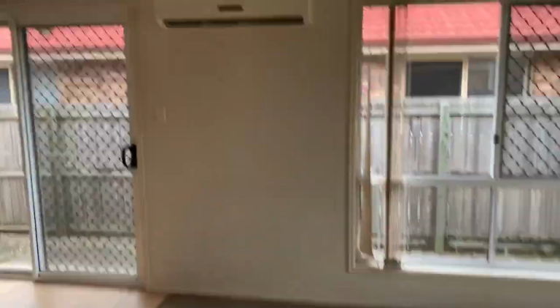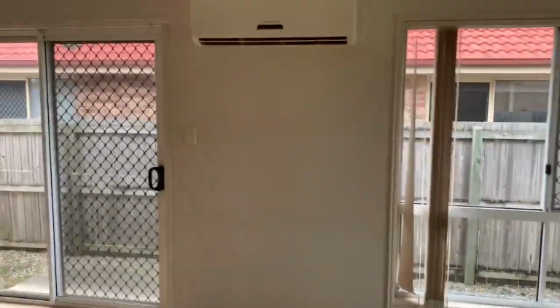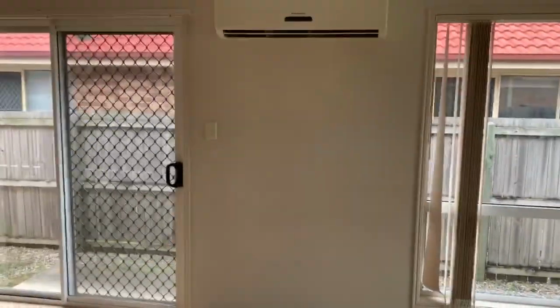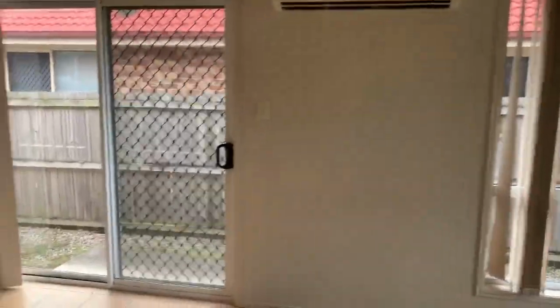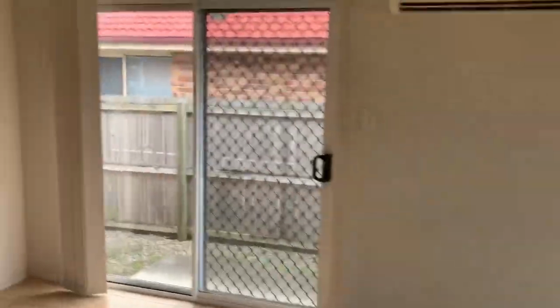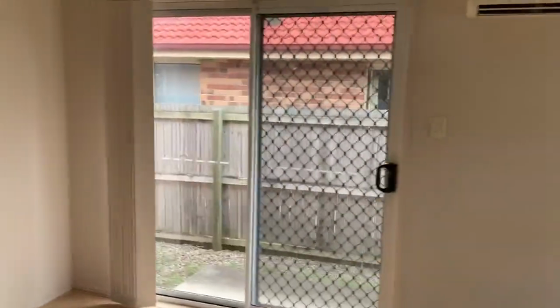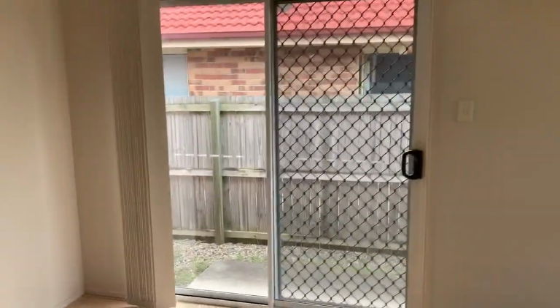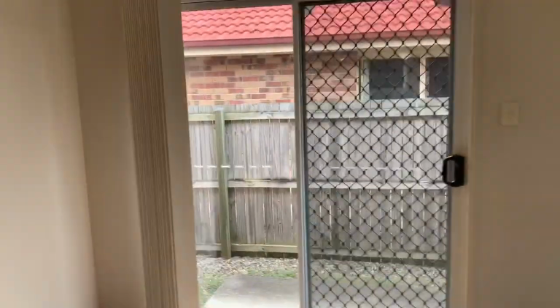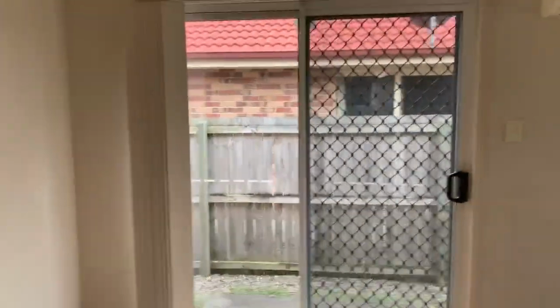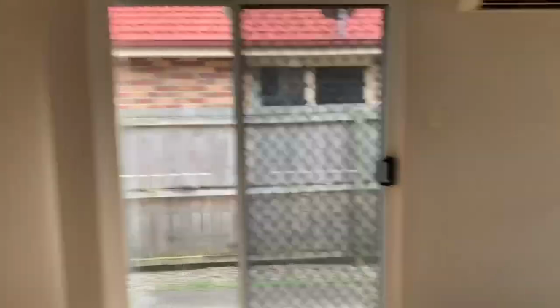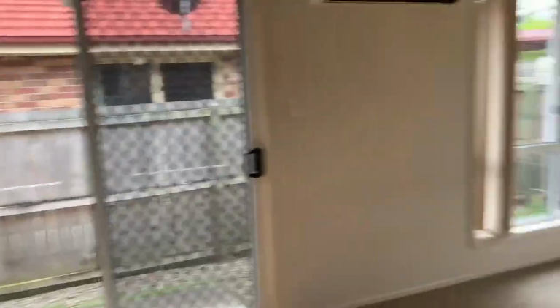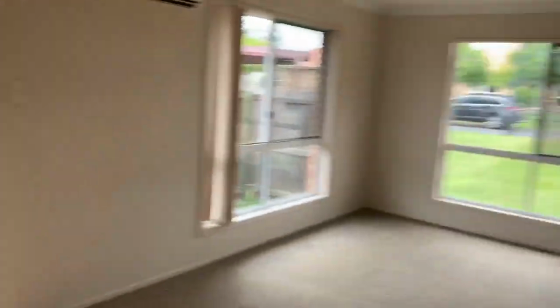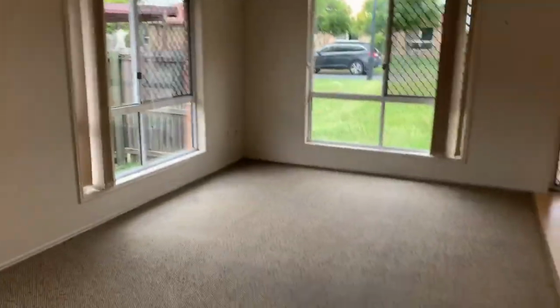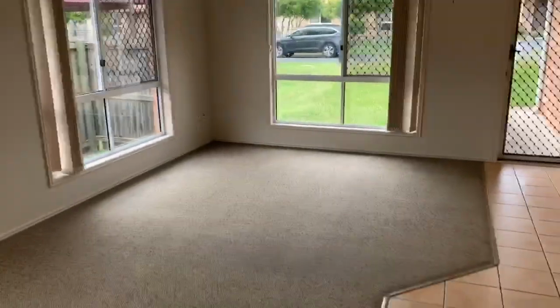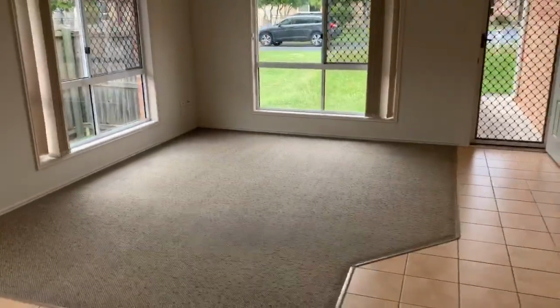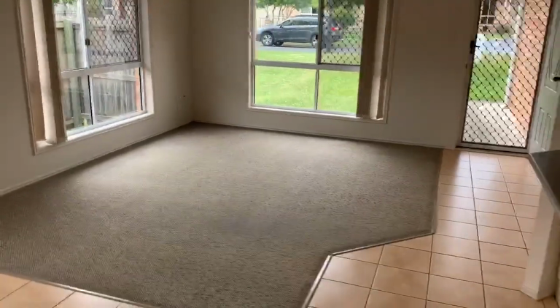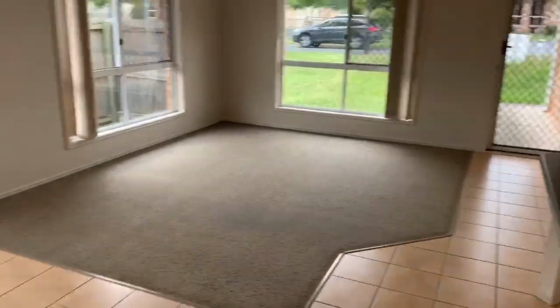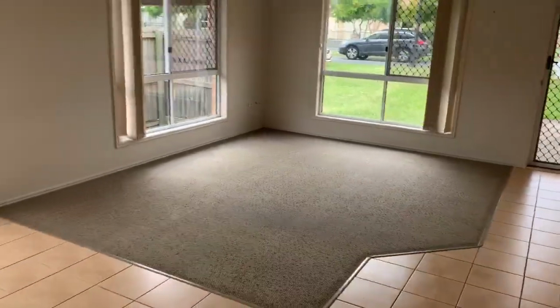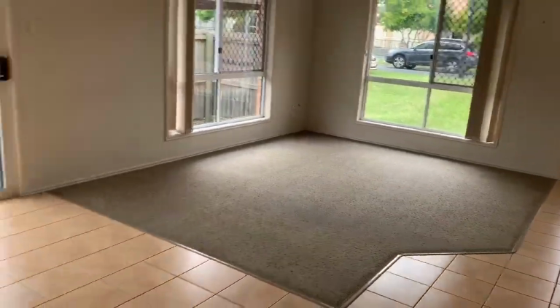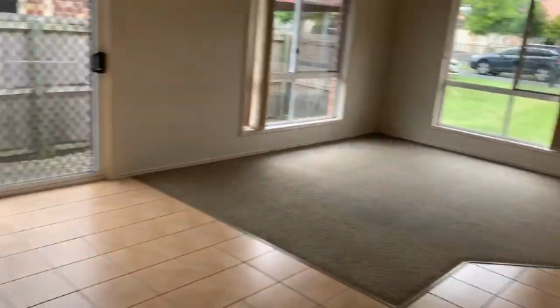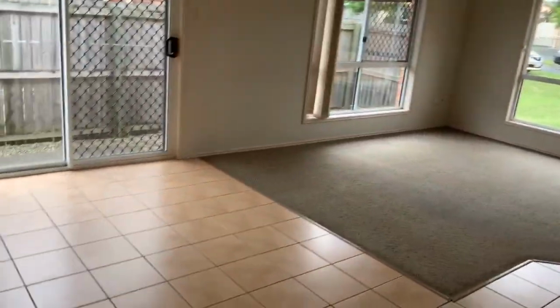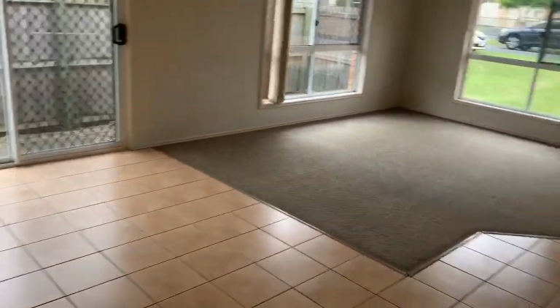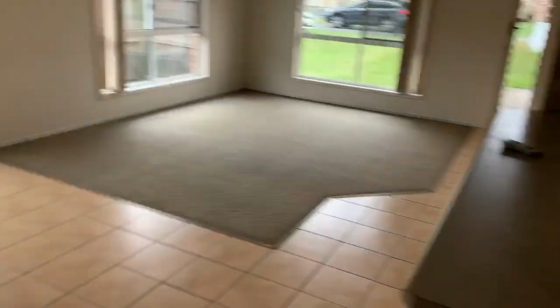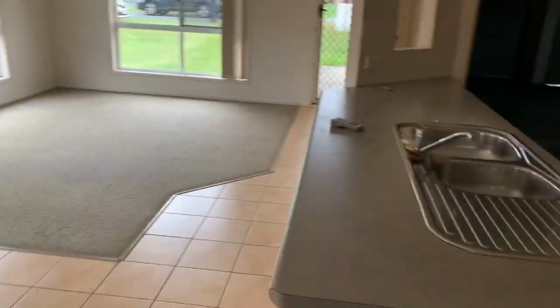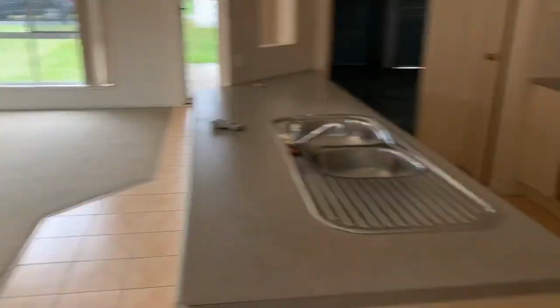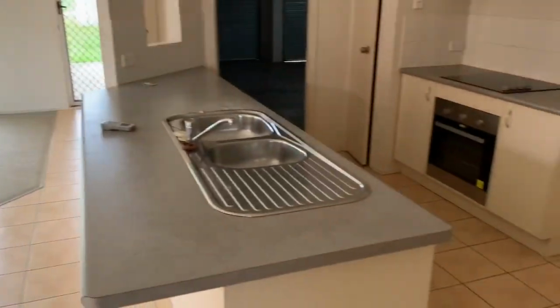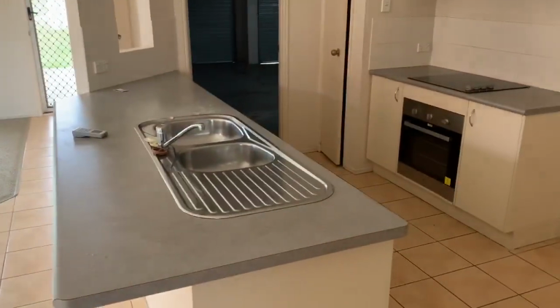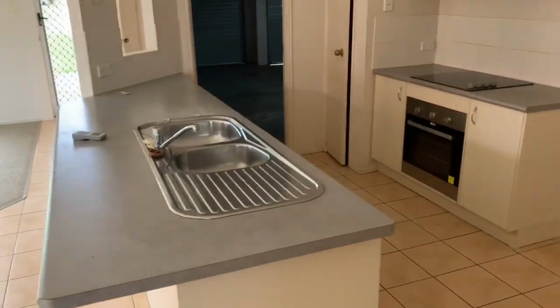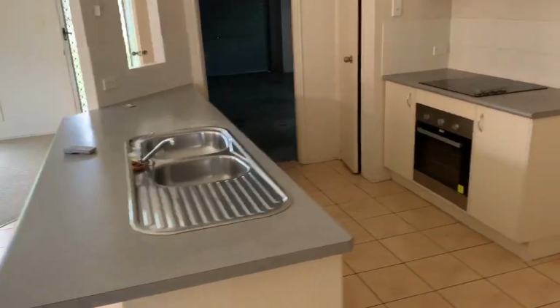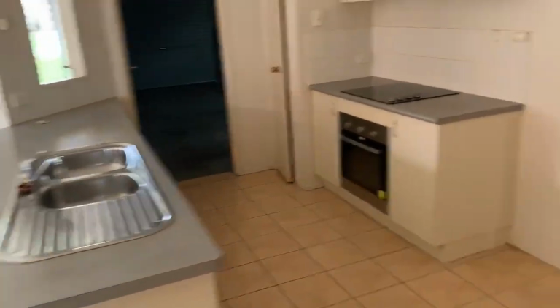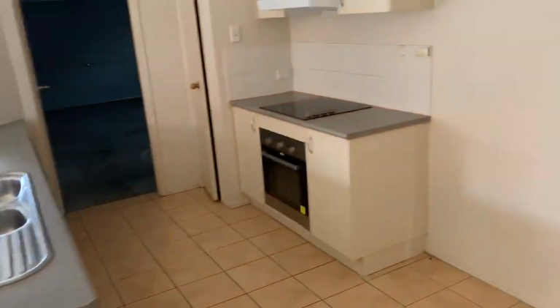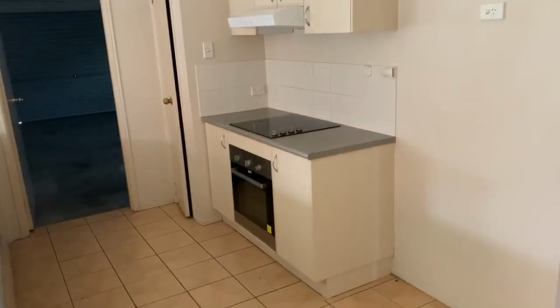Air-conditioned, sliding door to outside. If you look back towards the front living area, we go to the kitchen — big fridge space.